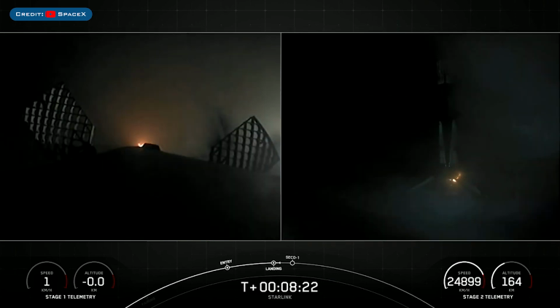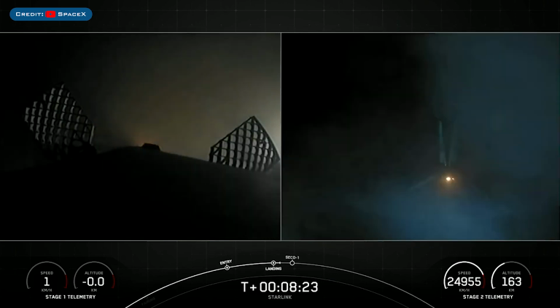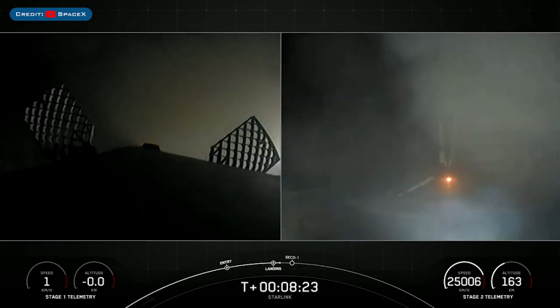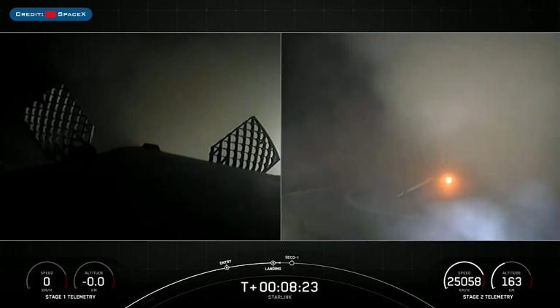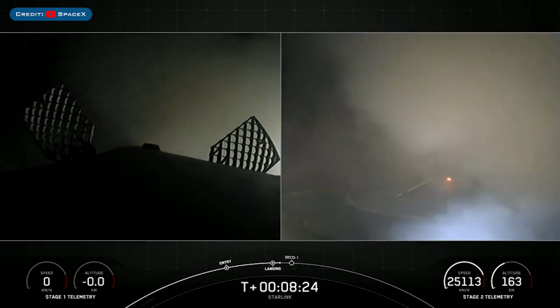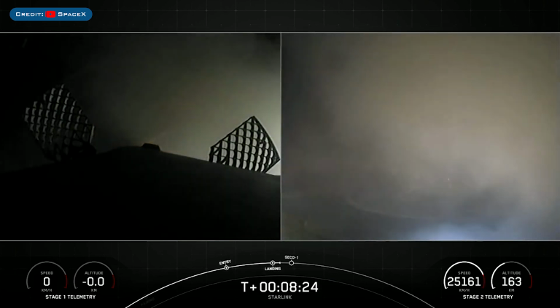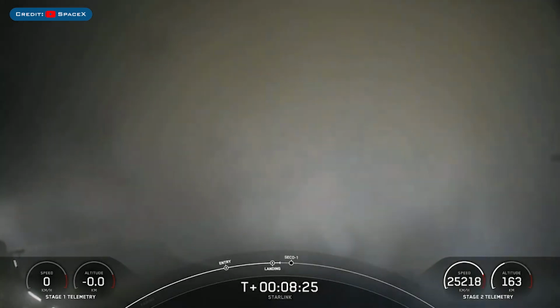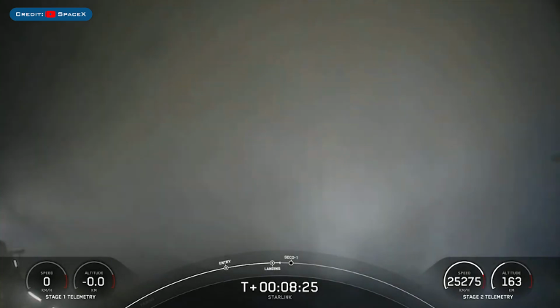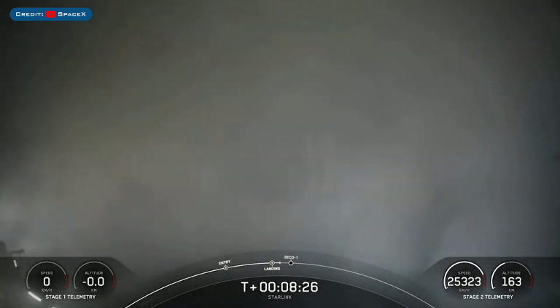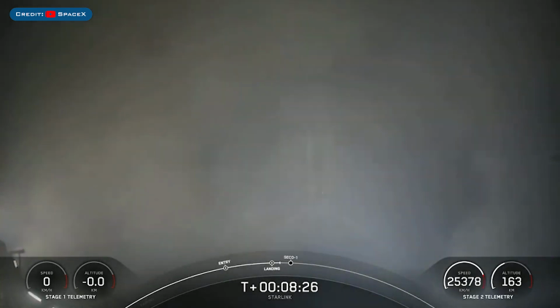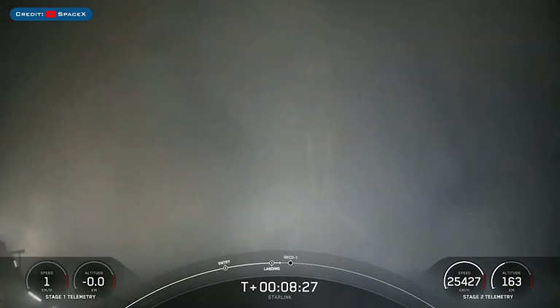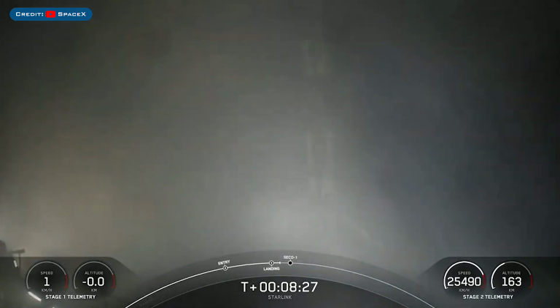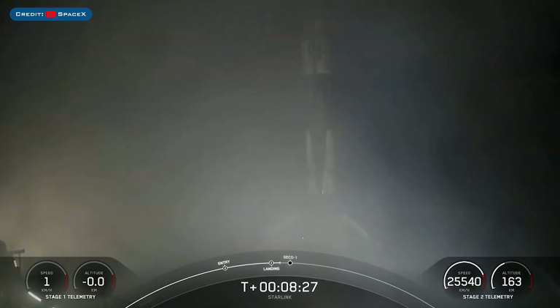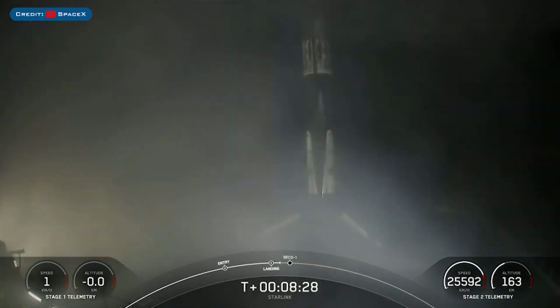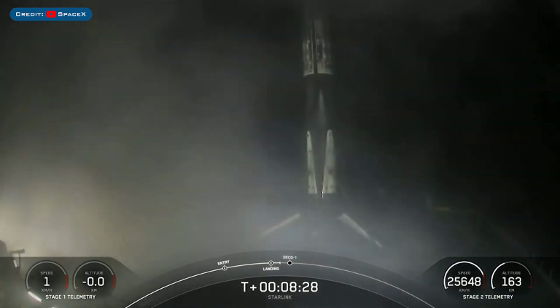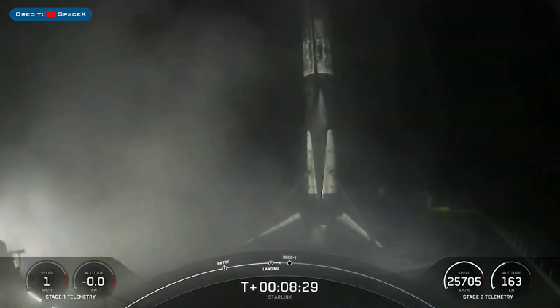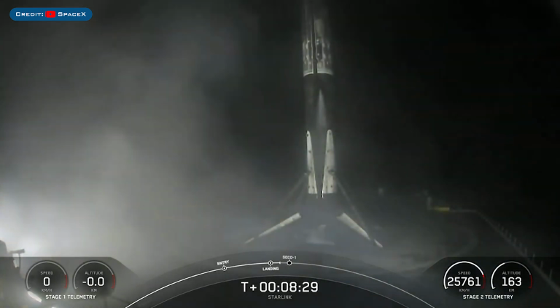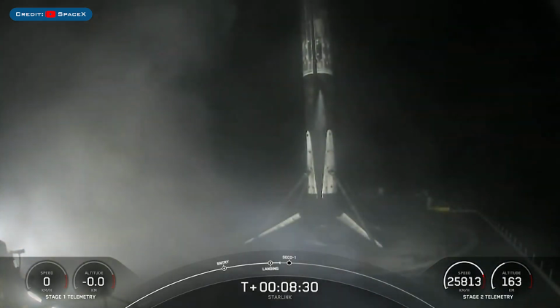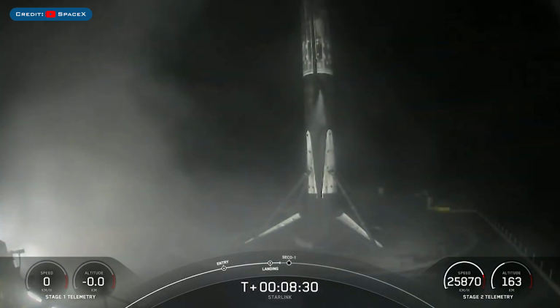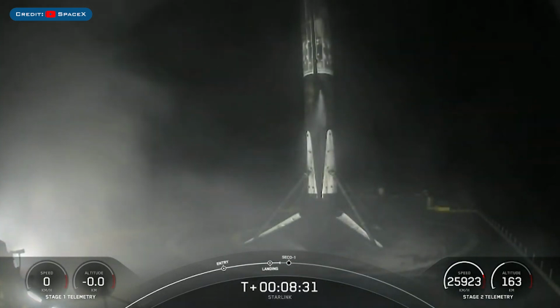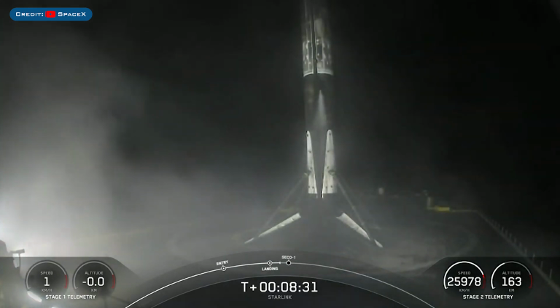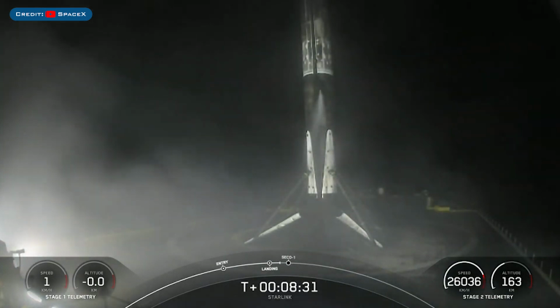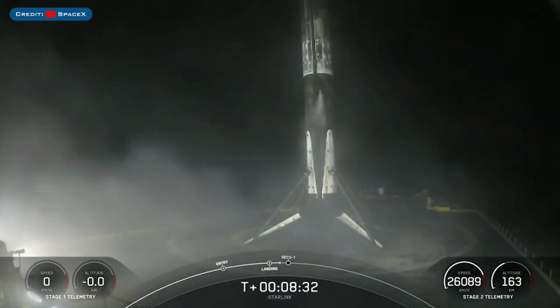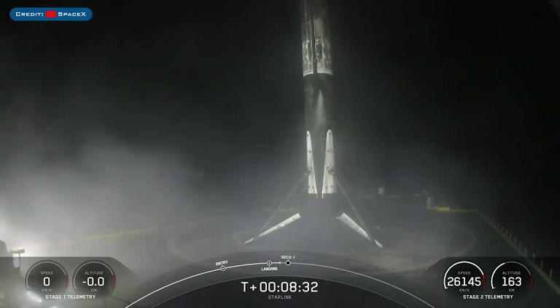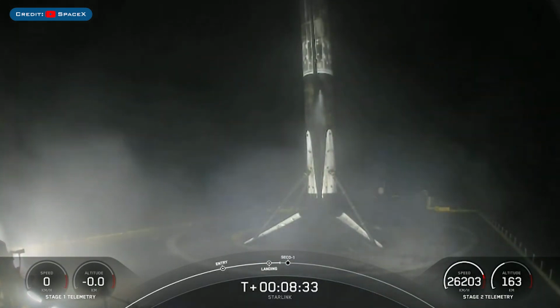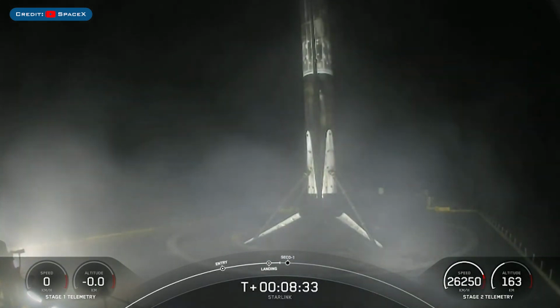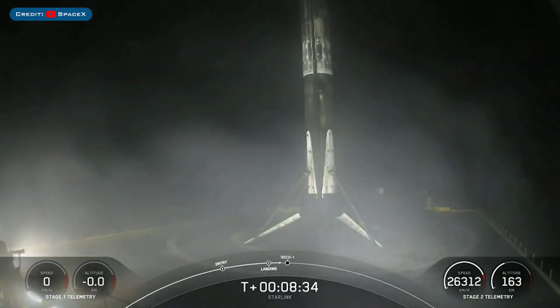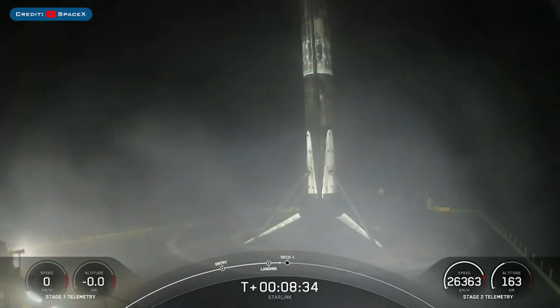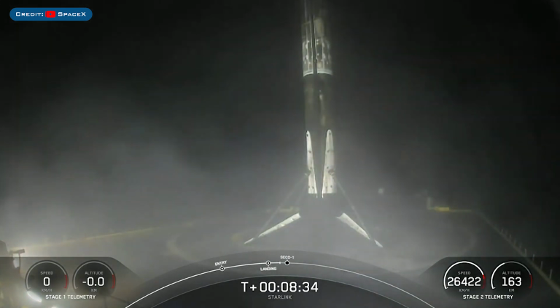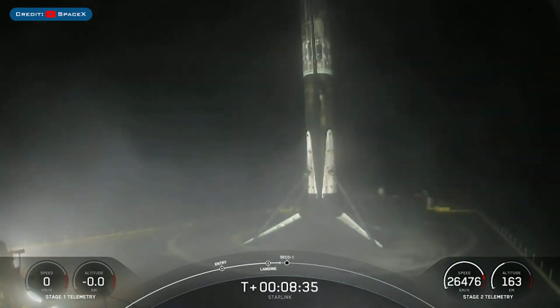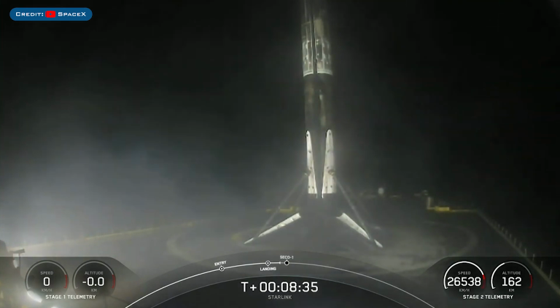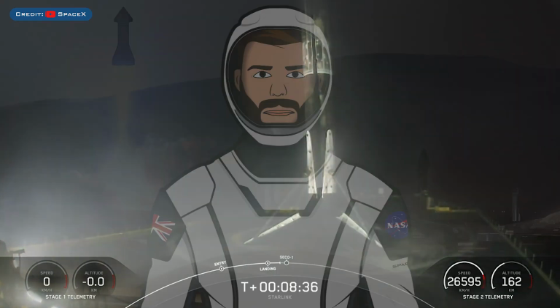Stage 1 landing legs deployed. Stage 1 landing is confirmed. Falcon 9 has landed. This marks SpaceX's 58th first stage landing on the drone ship Of Course I Still Love You, and our 39th launch of this year.